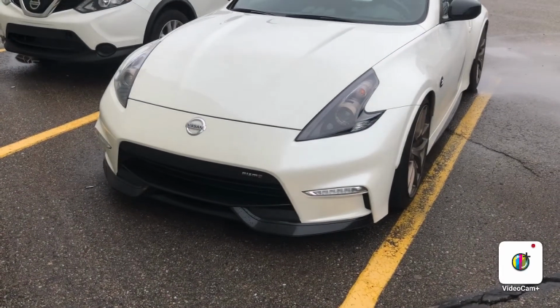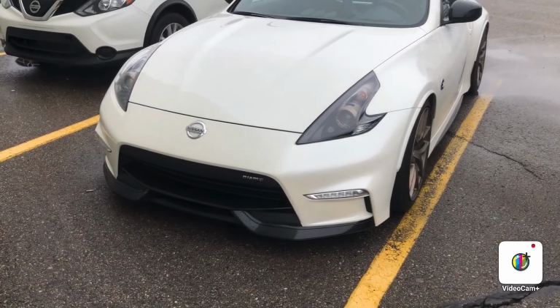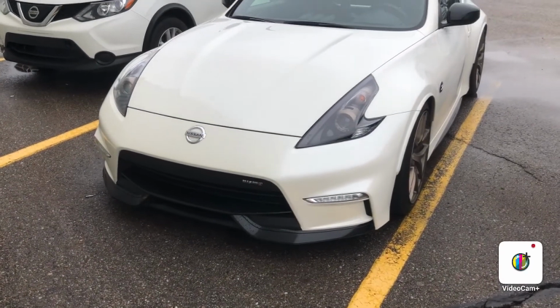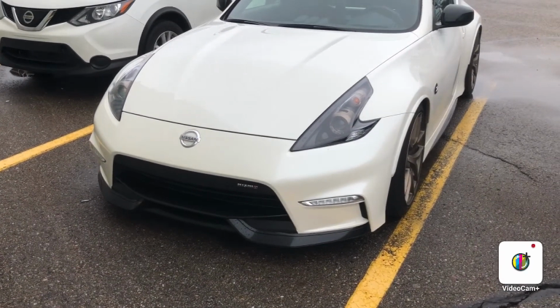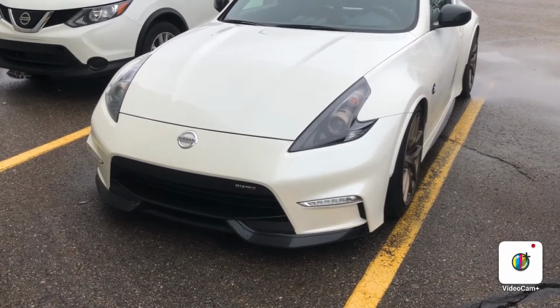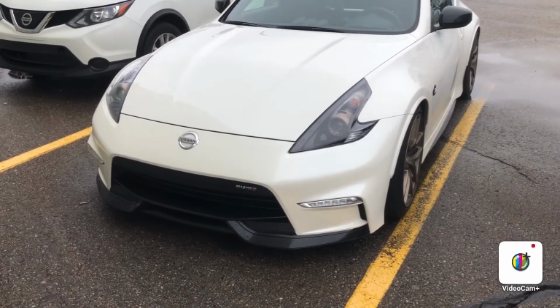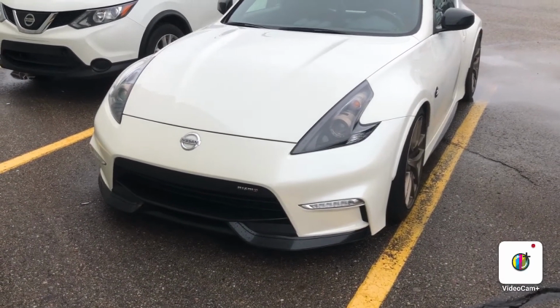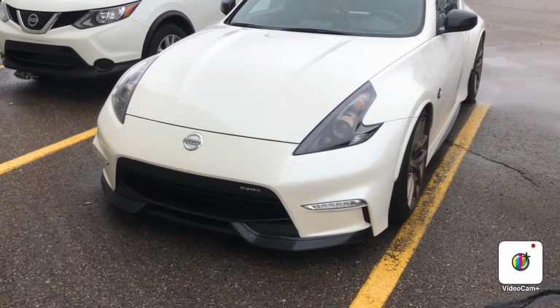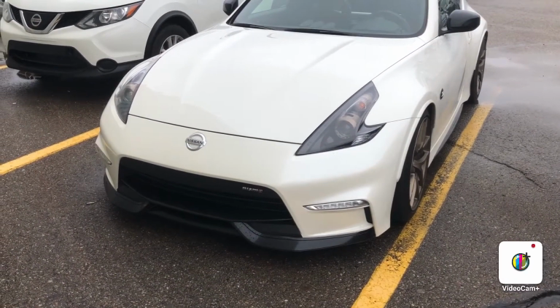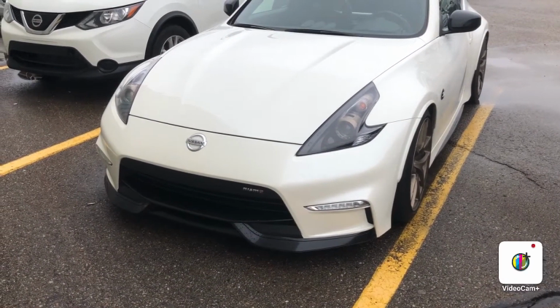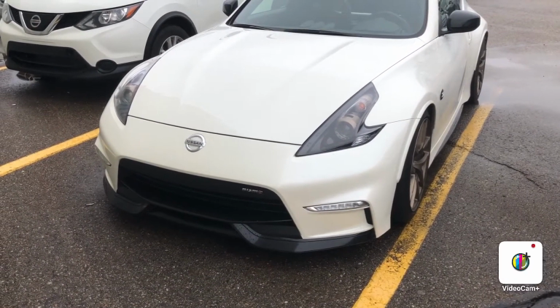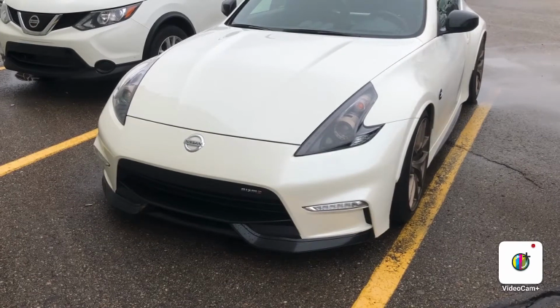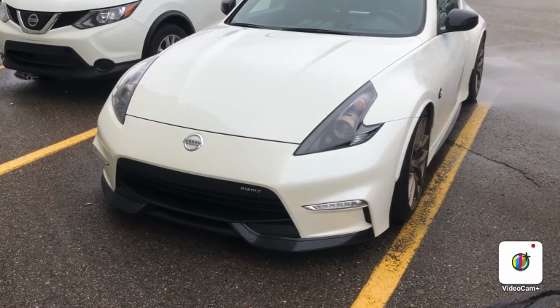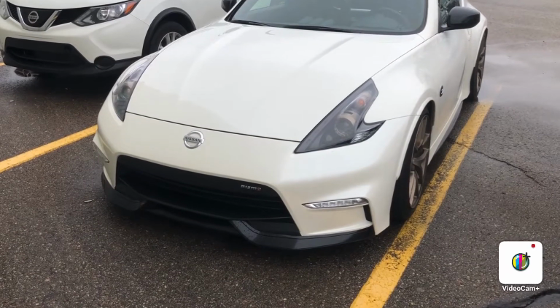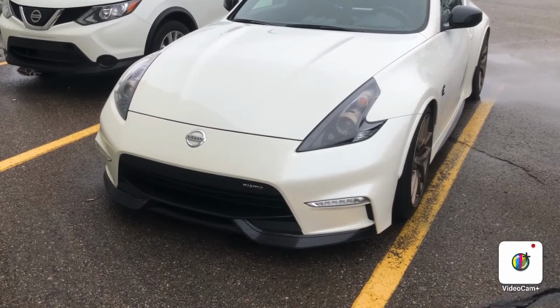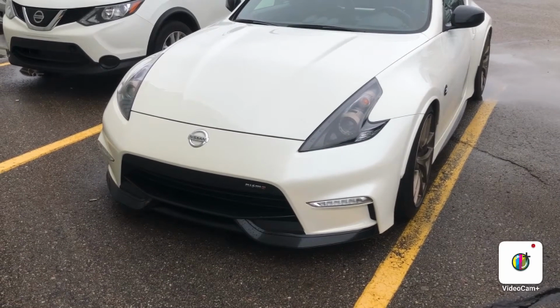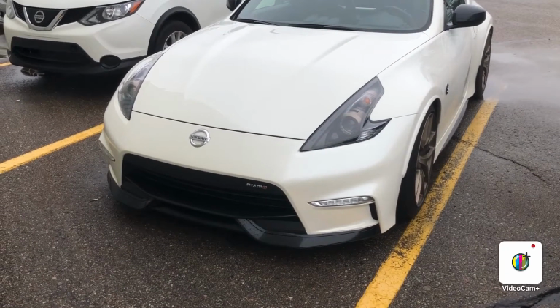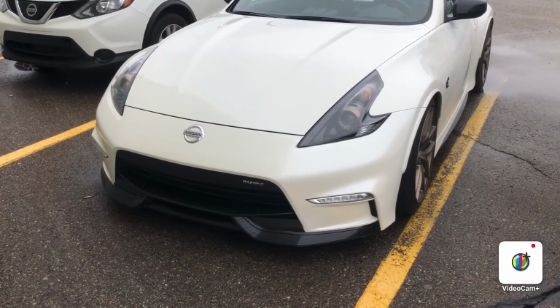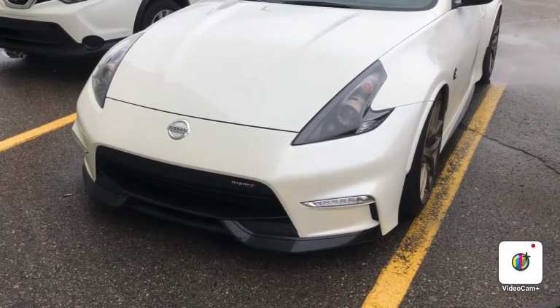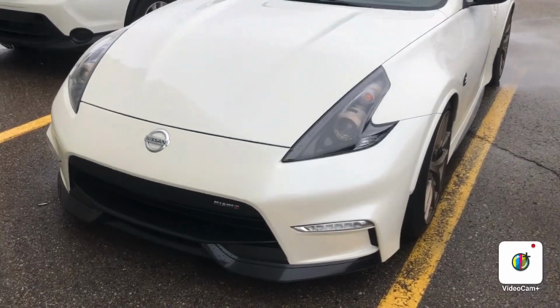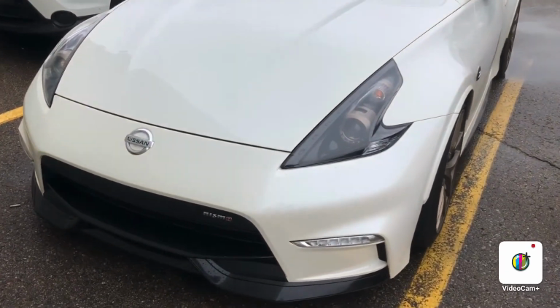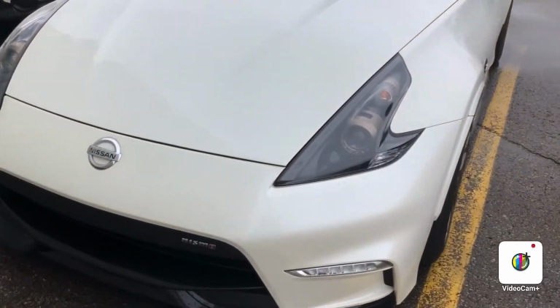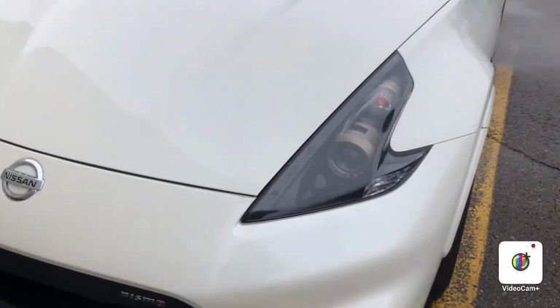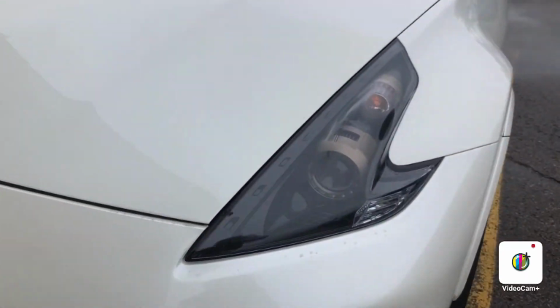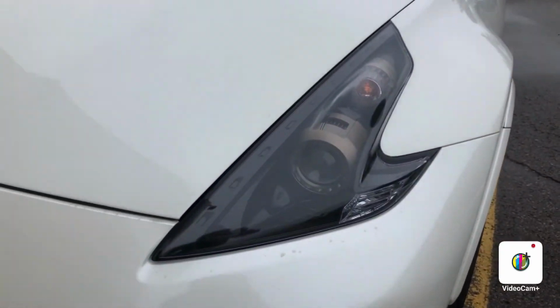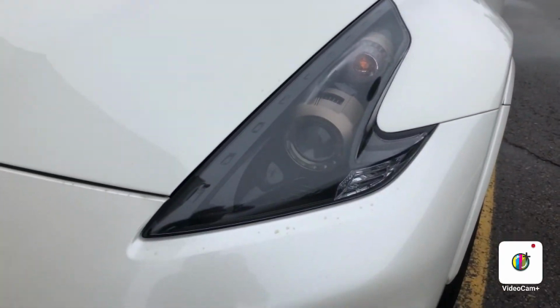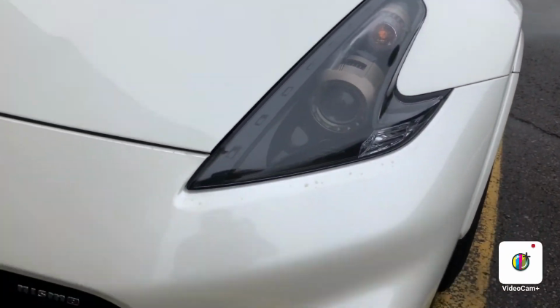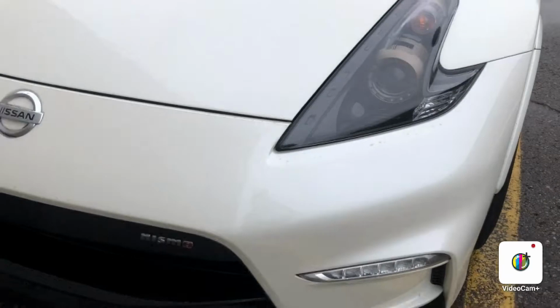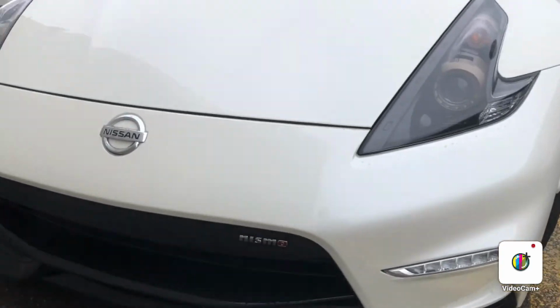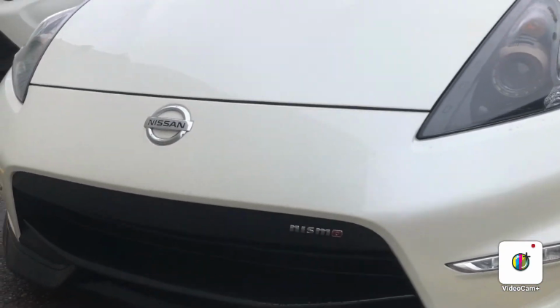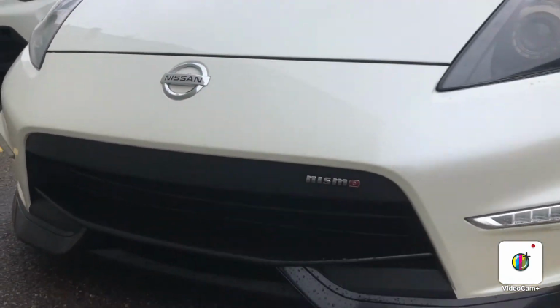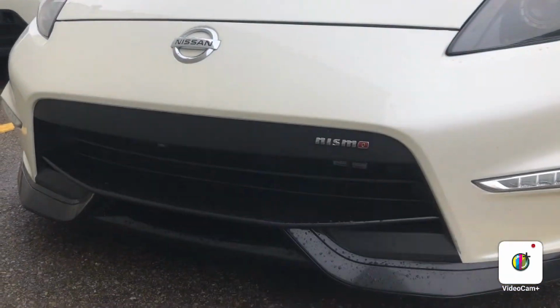Hey guys, my name is Joseph here from Shrew Nissan, and this is our Nissan 370Z Nismo. Beautiful headlights as well as Nismo front badging.